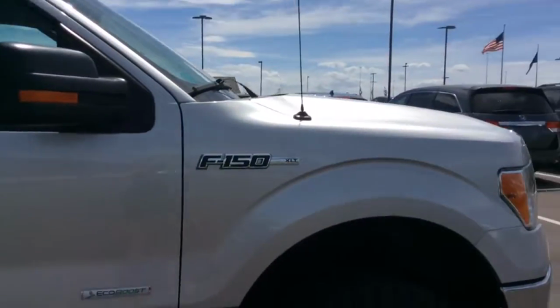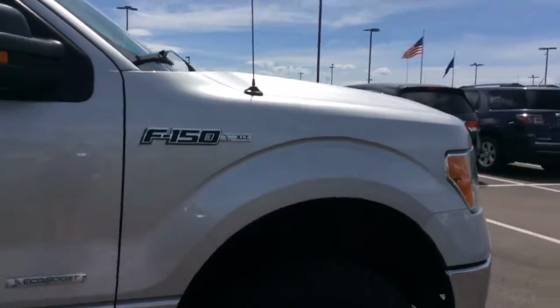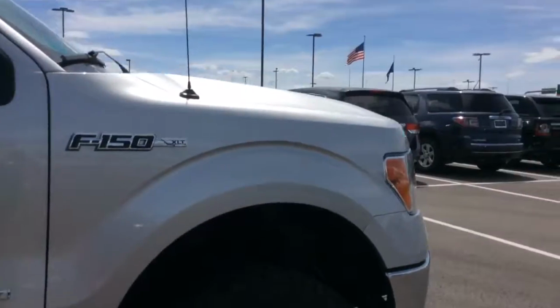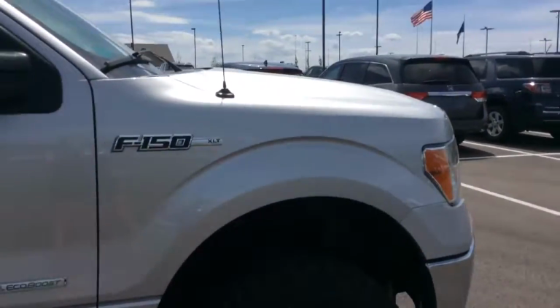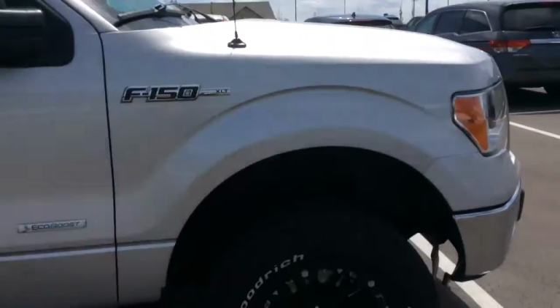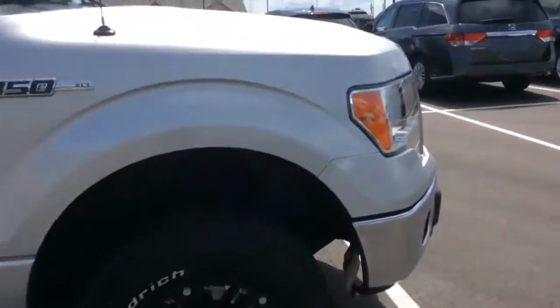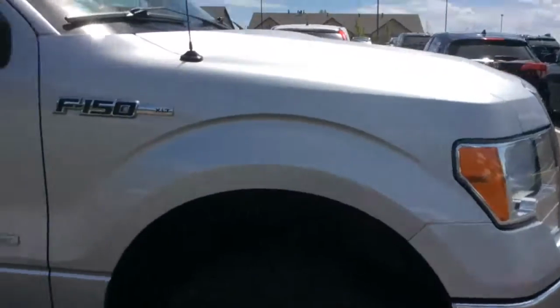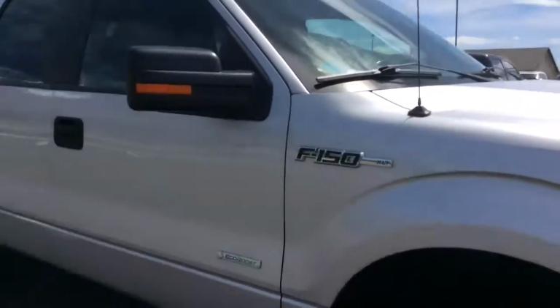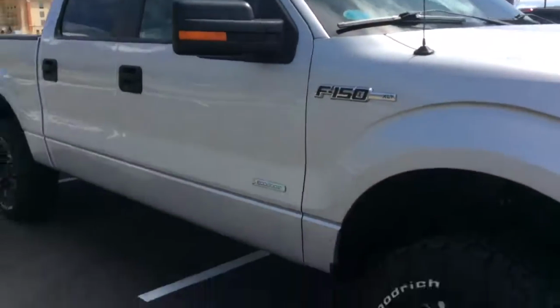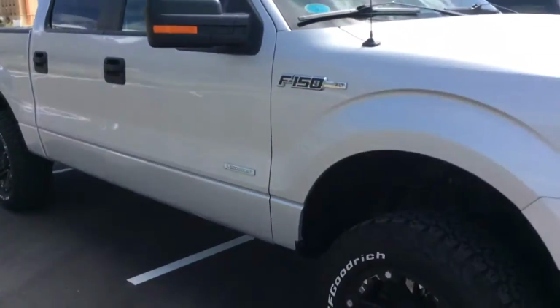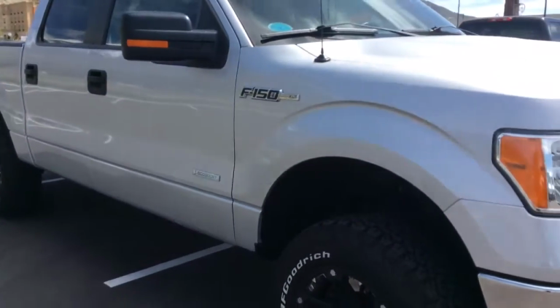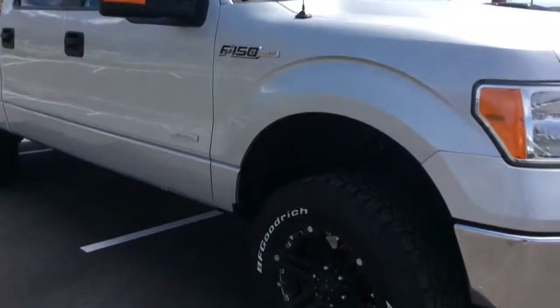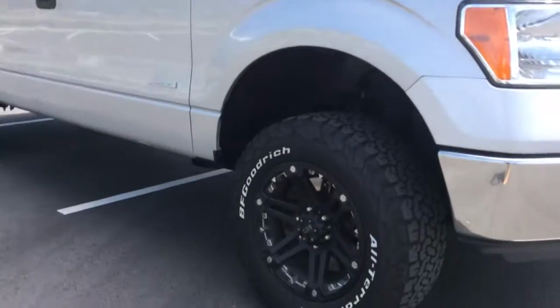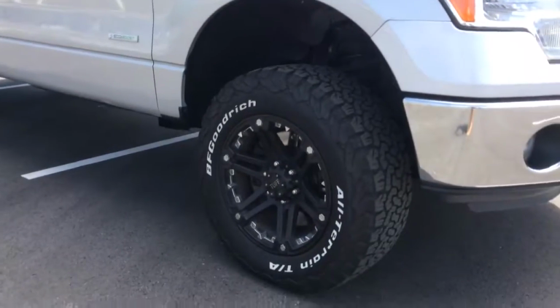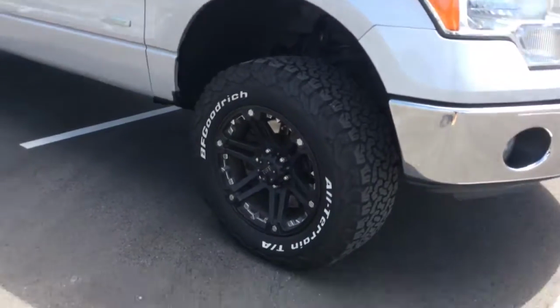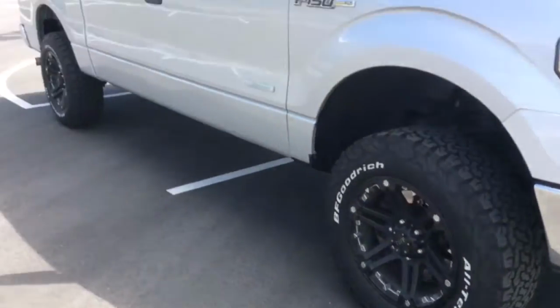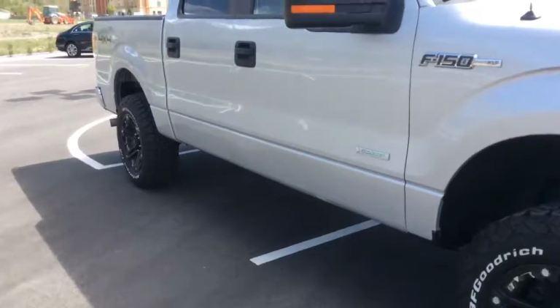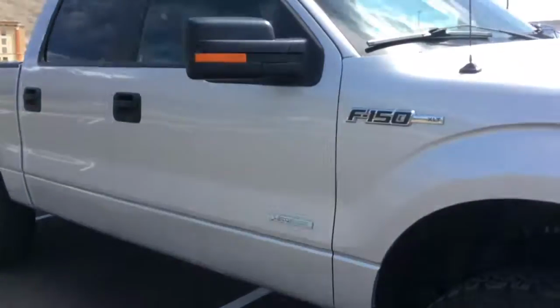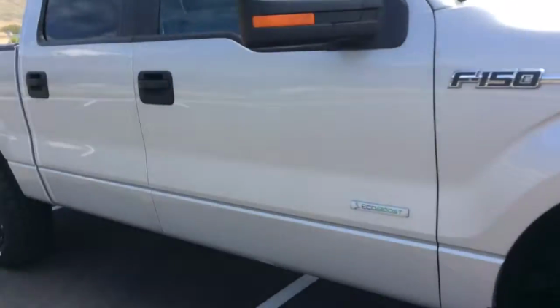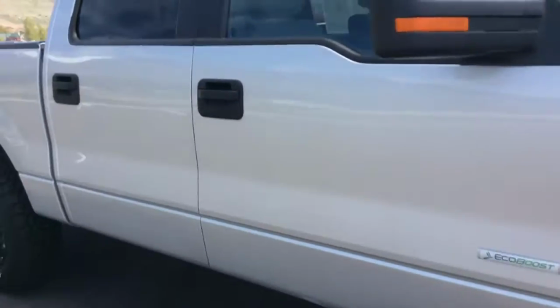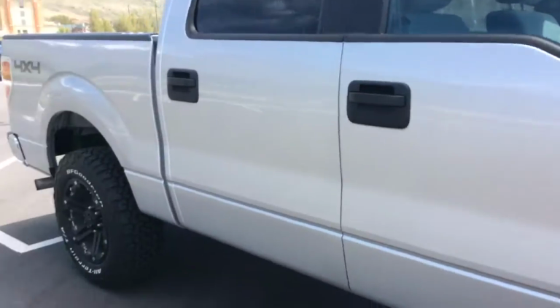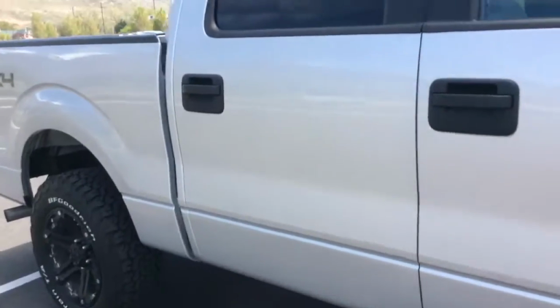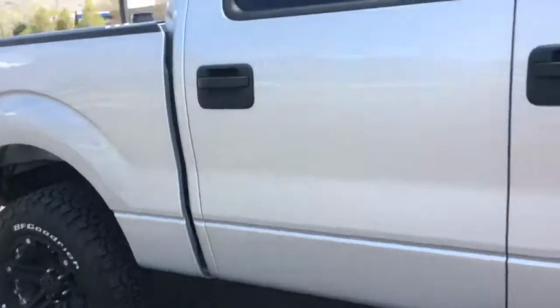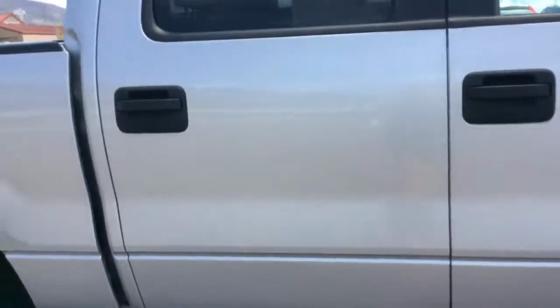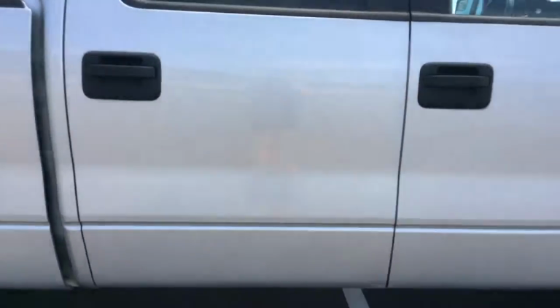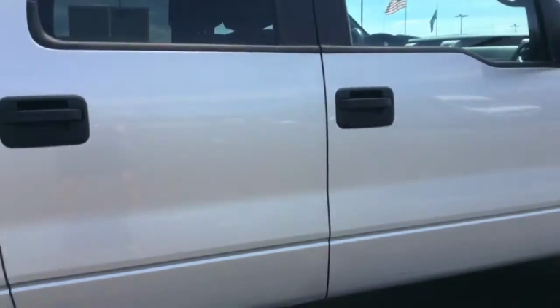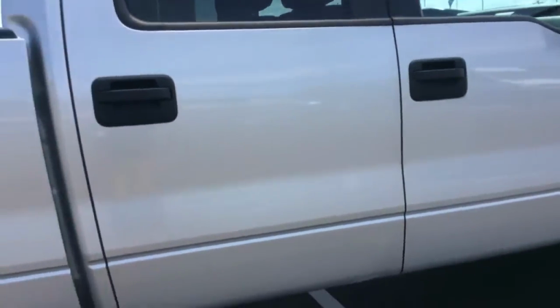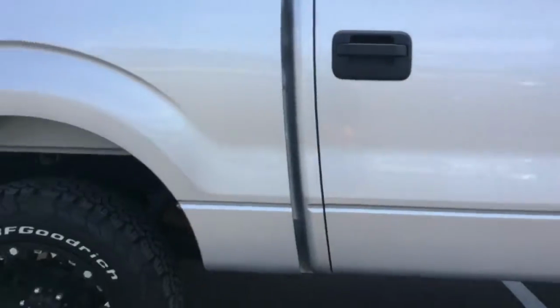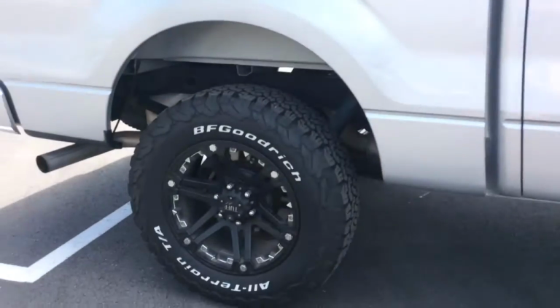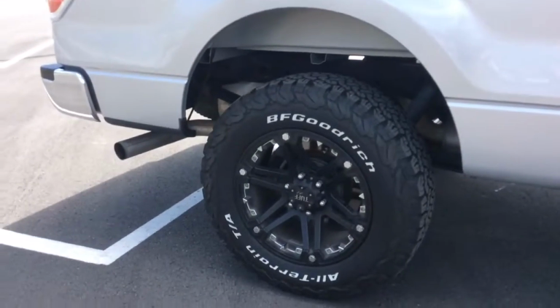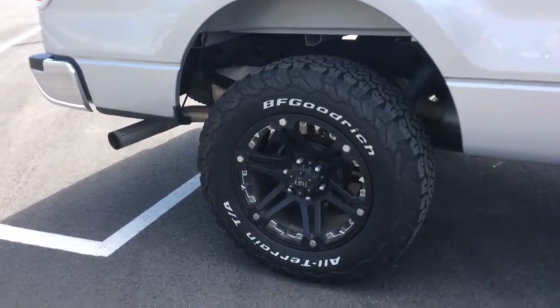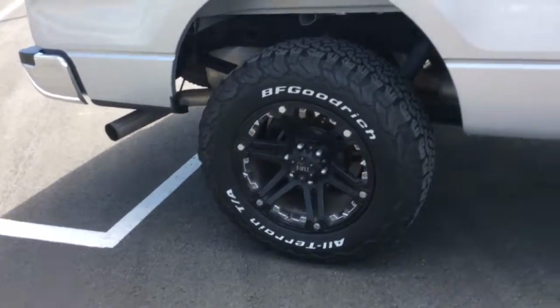It is a 3.5 liter EcoBoost V6 engine. It does have what looks like a lift on it, but it's just the style of this truck. It's absolutely in perfect condition. Check out the wheels.